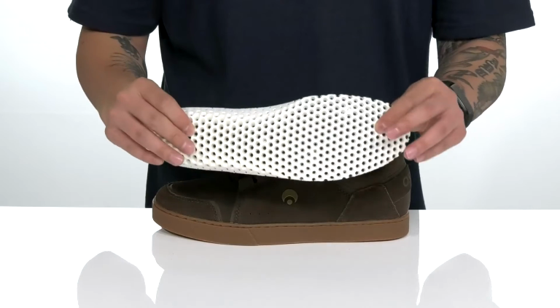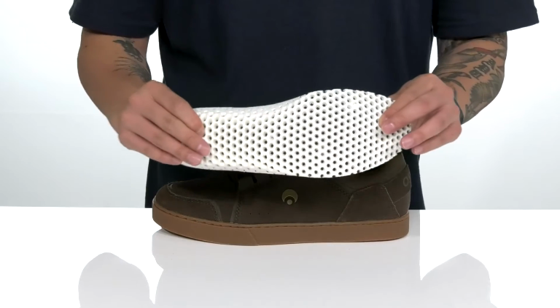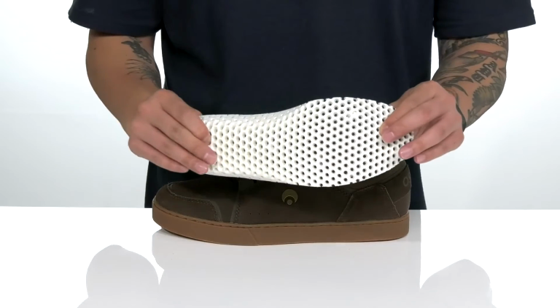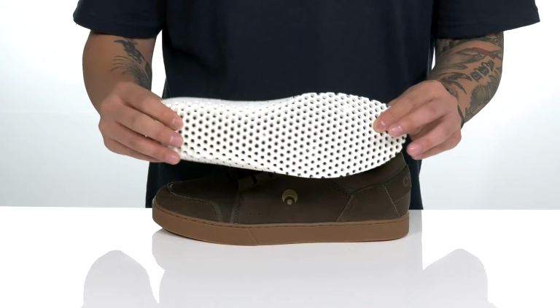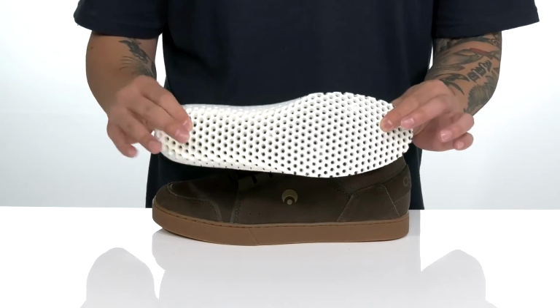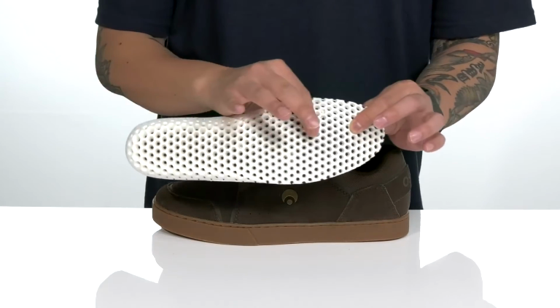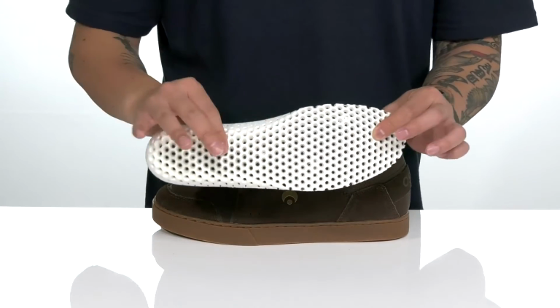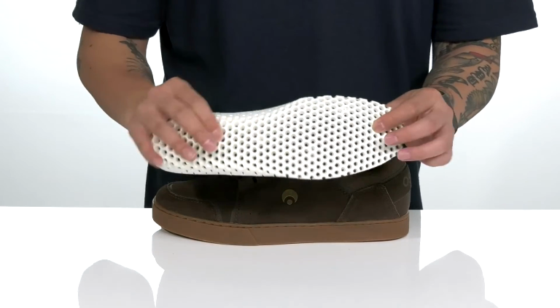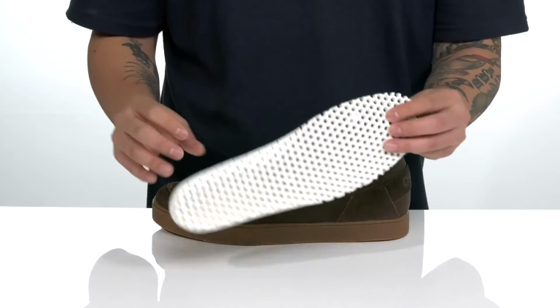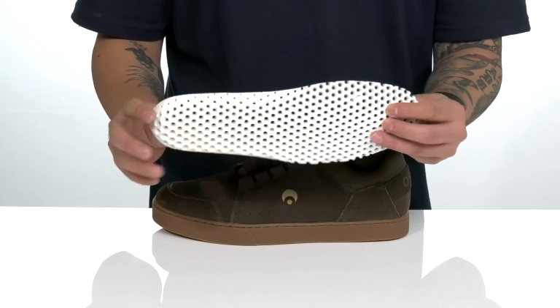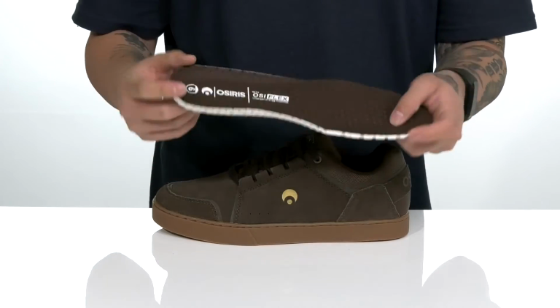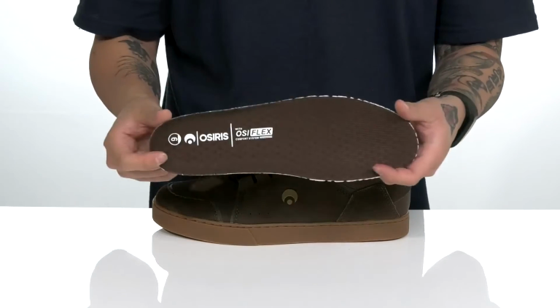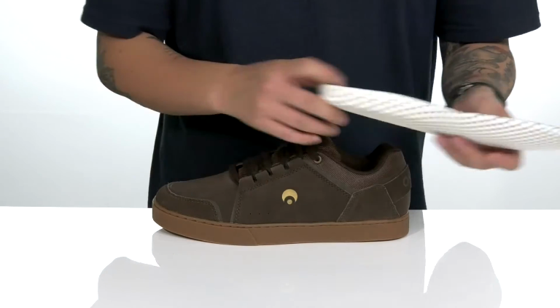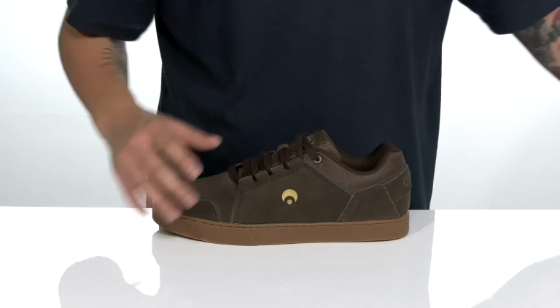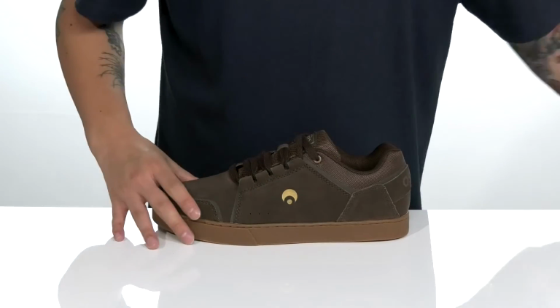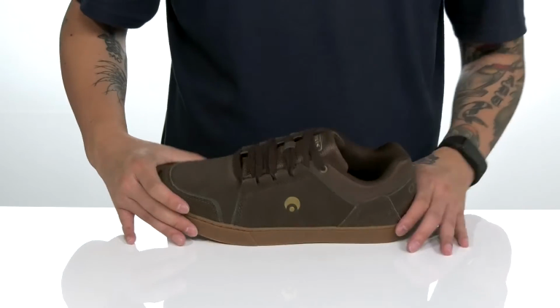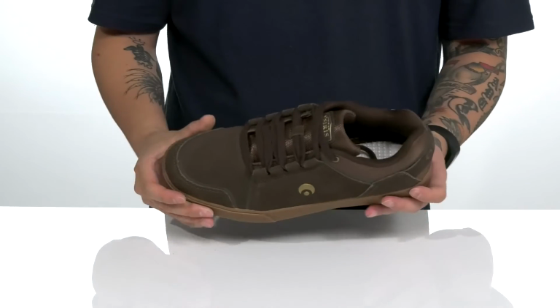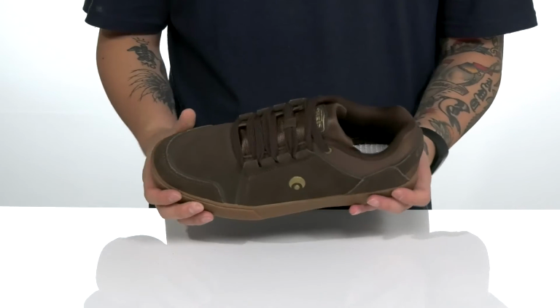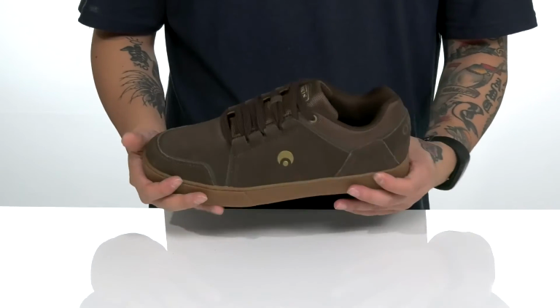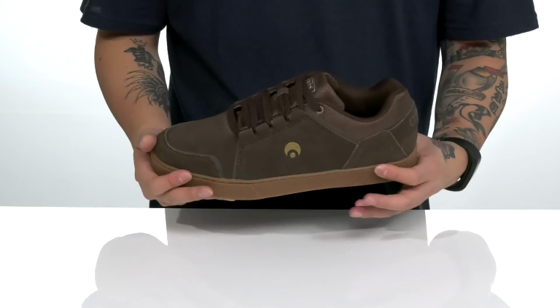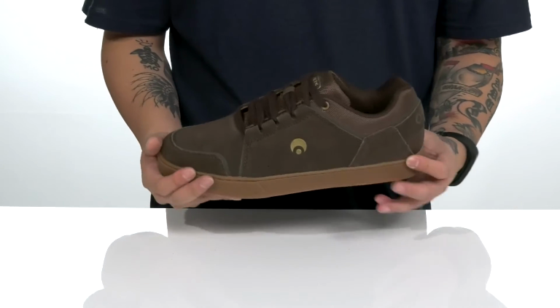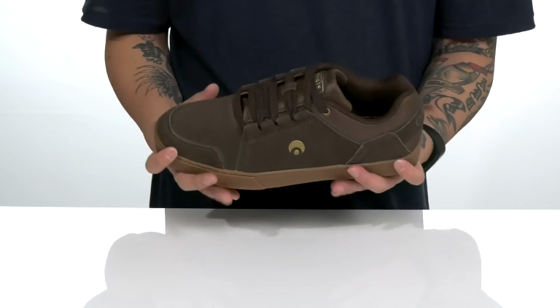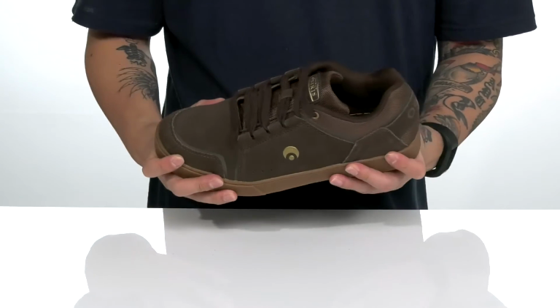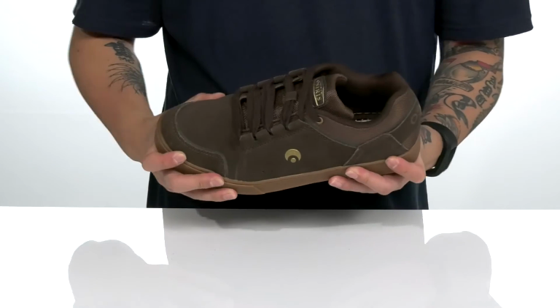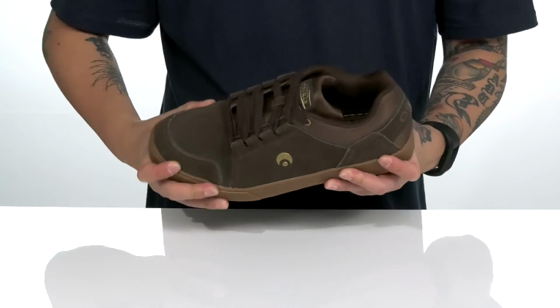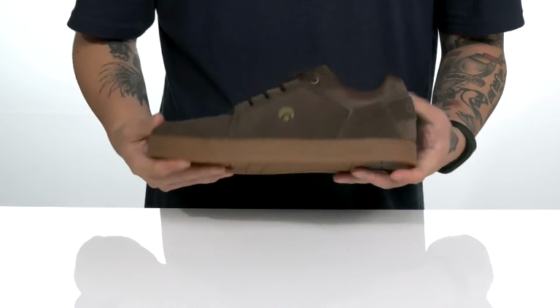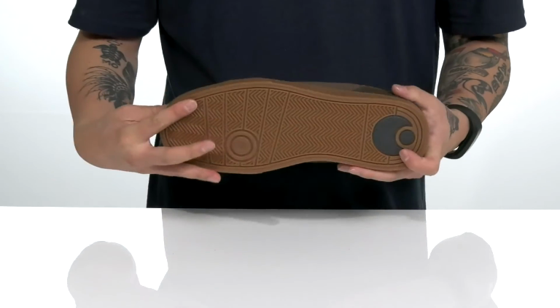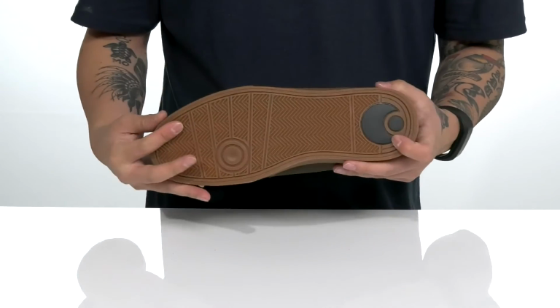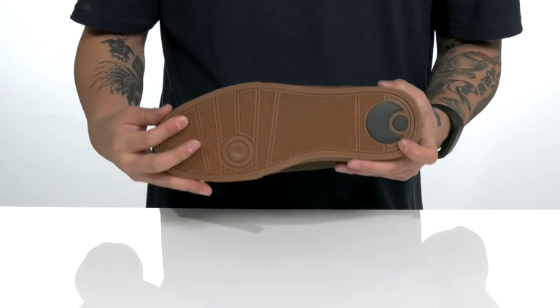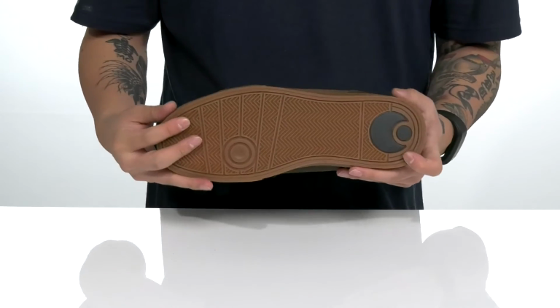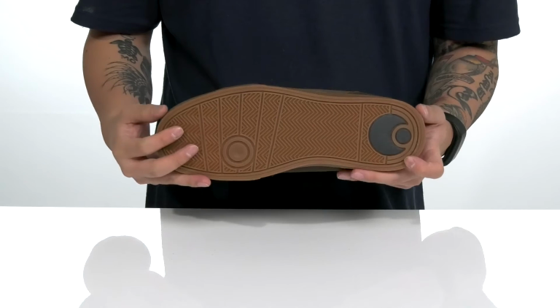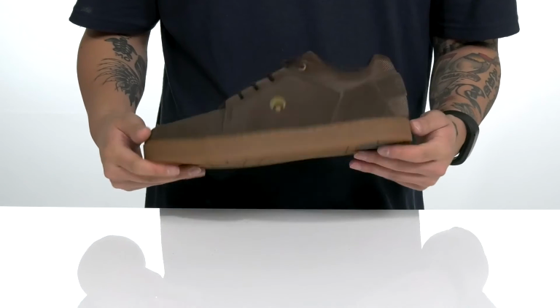The Osiflex footbed helps absorb shock, keep you comfortable, and provides added breathability with all-over perforated detailing. This sits on top of a reinforced stitched midsole for a nice sturdy build, and of course a textured rubber outsole to keep you stable.